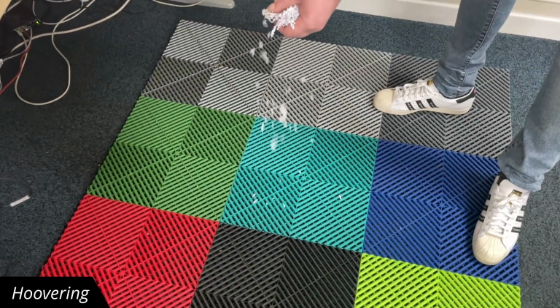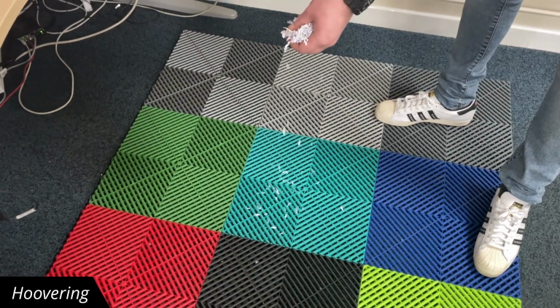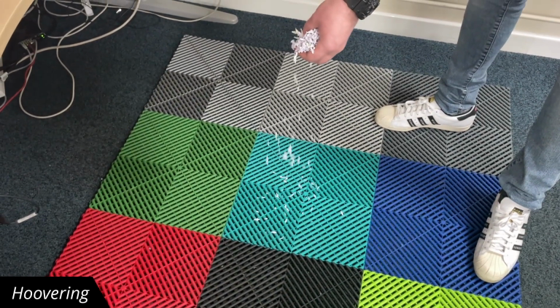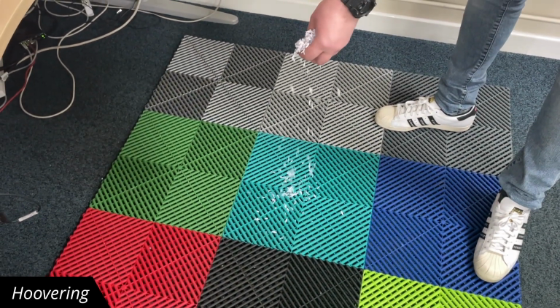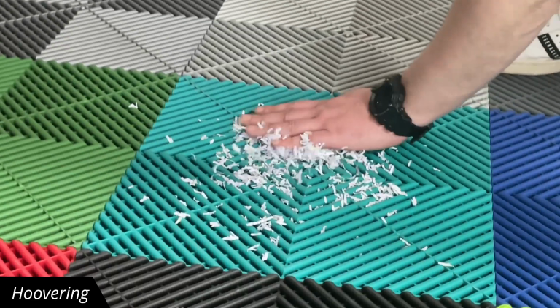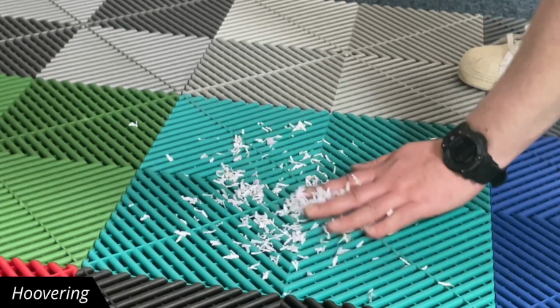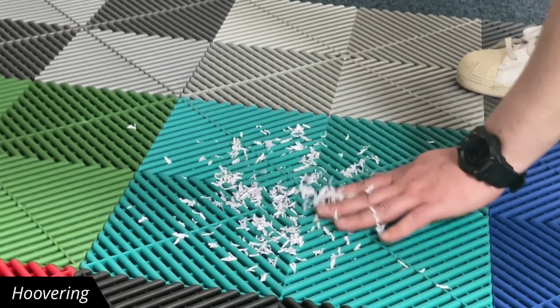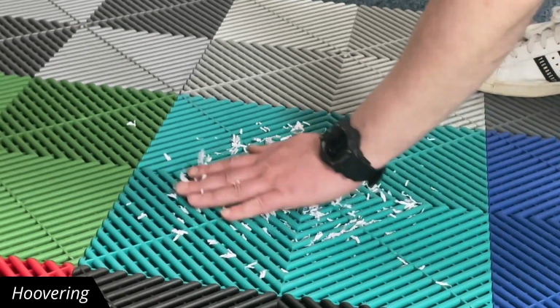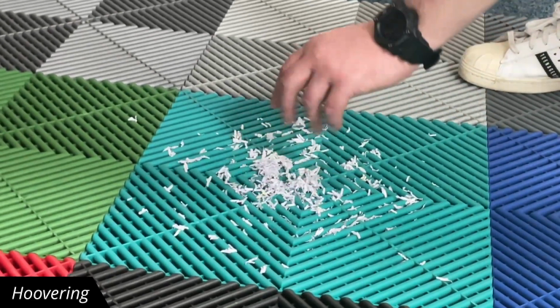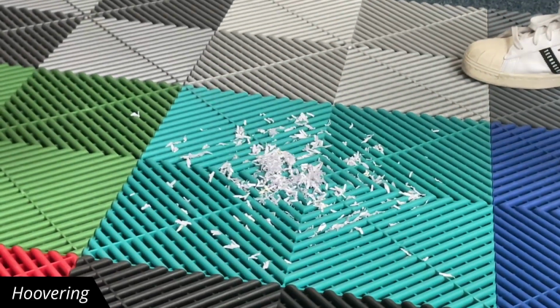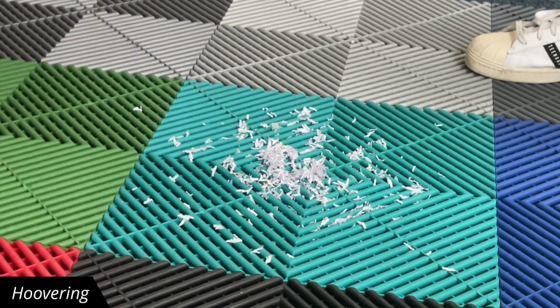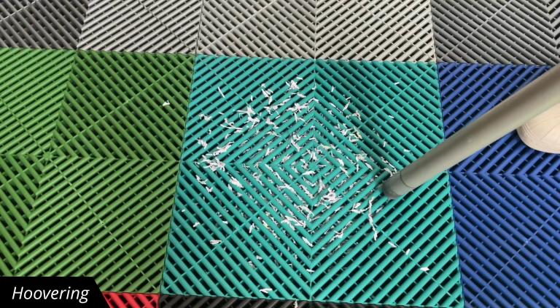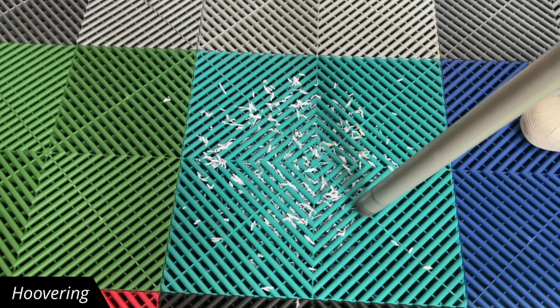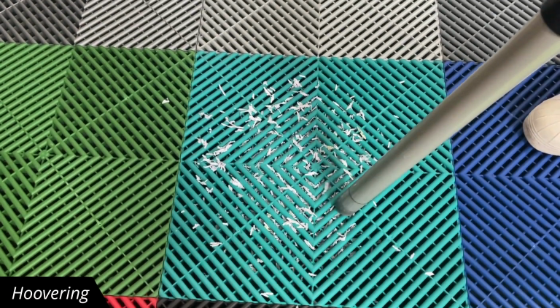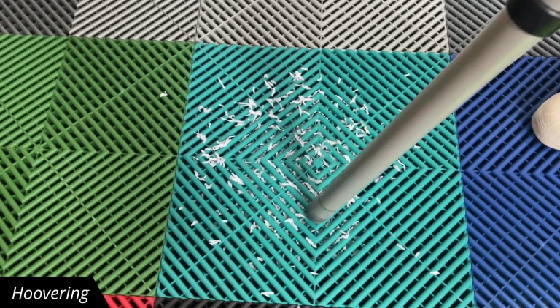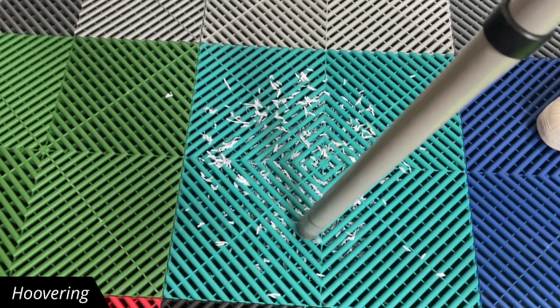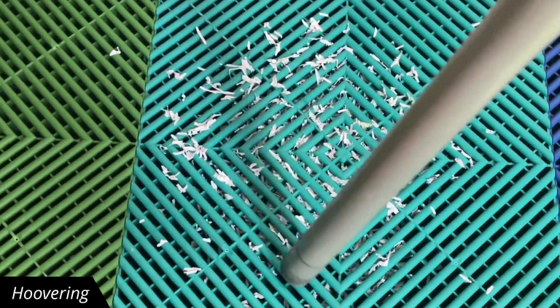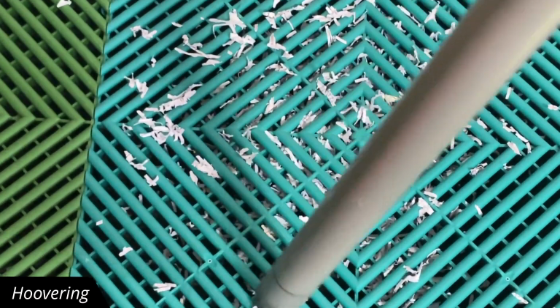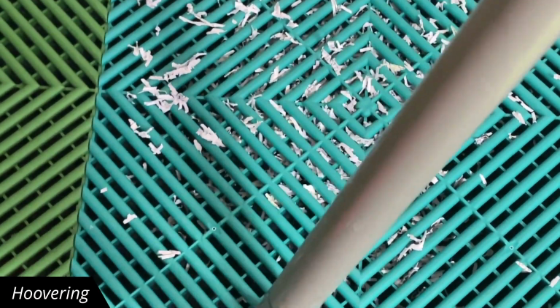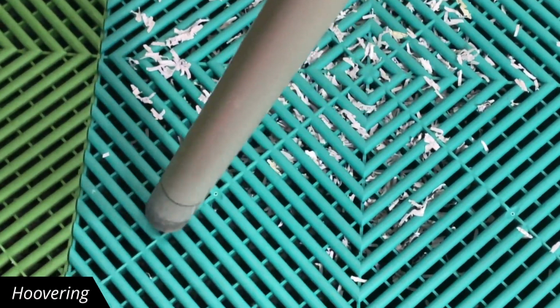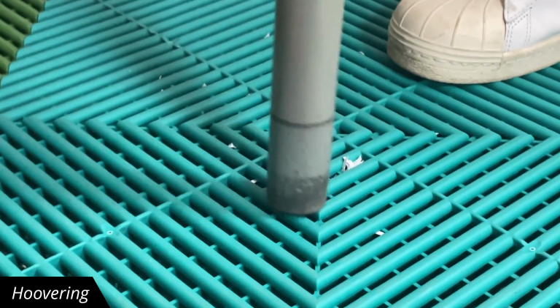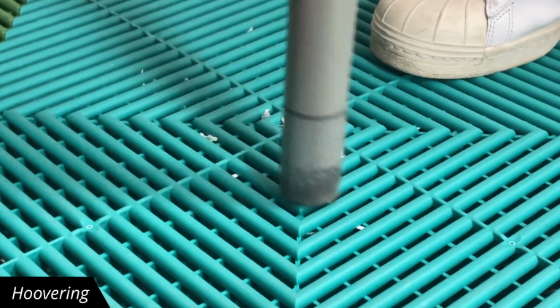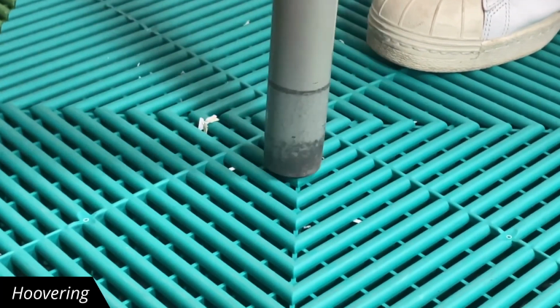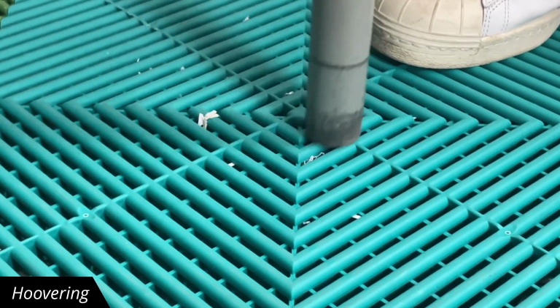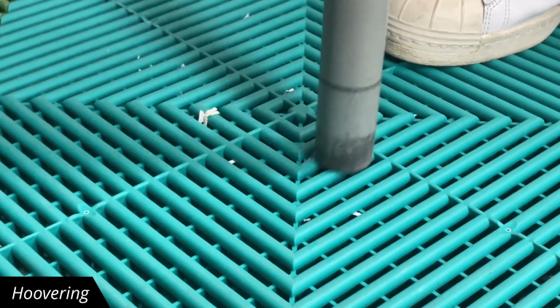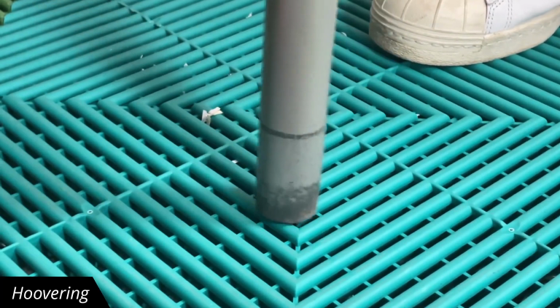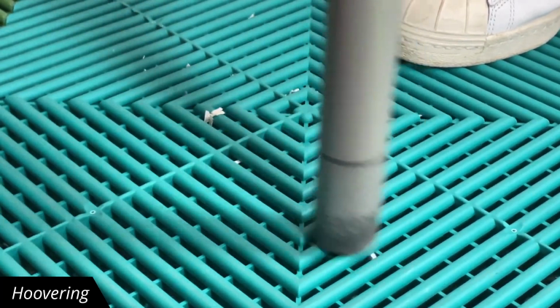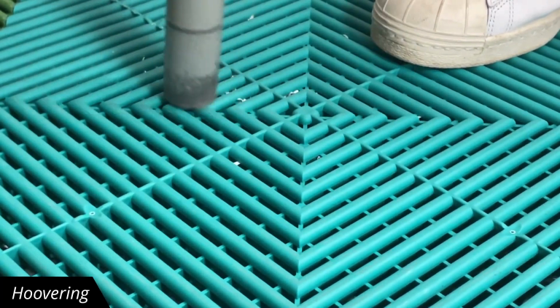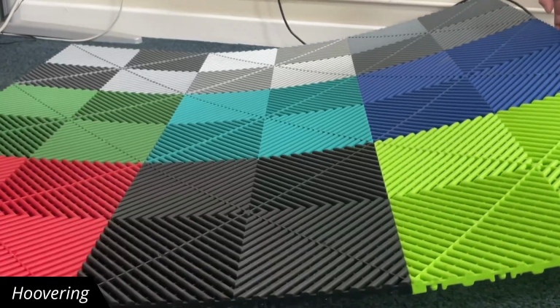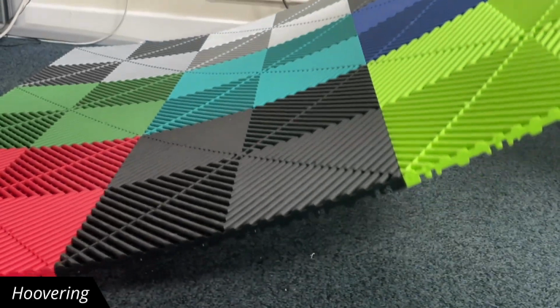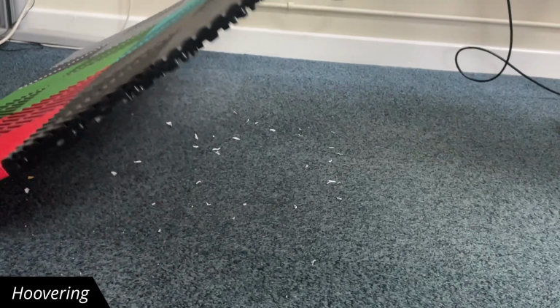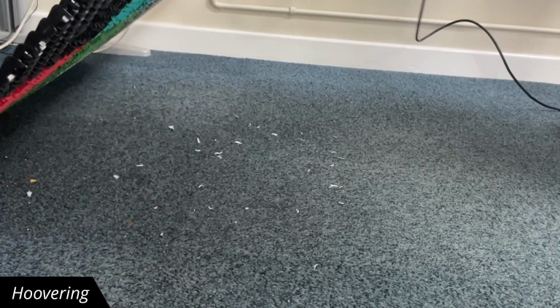We've accidentally spilled some shredder contents all over the floor indoors. How's it going to handle the need to vacuum on it? Look at that — with the vented design, it helps to make light work of the clean-up job. That's not bad at all.